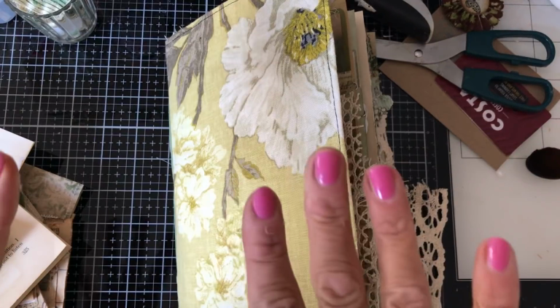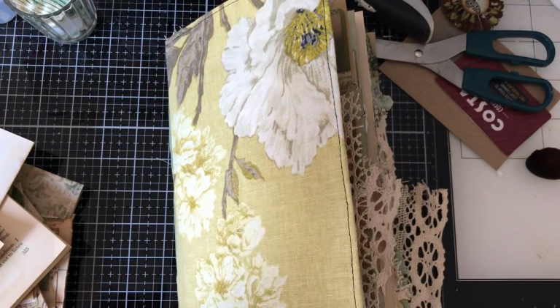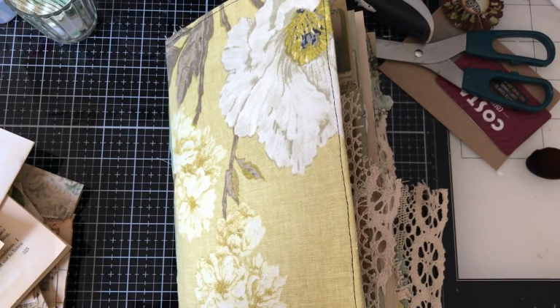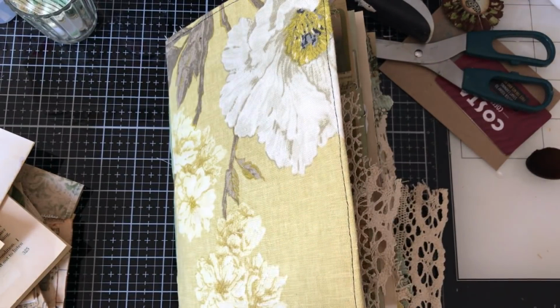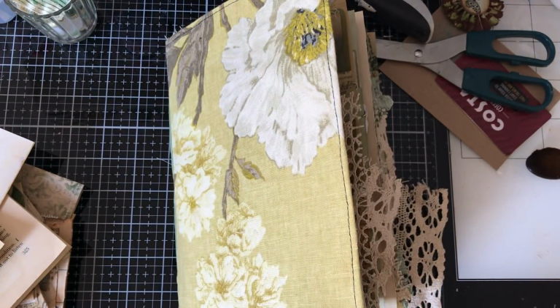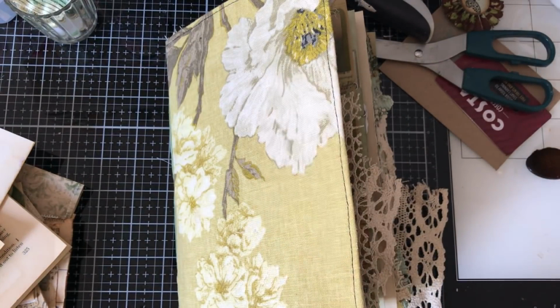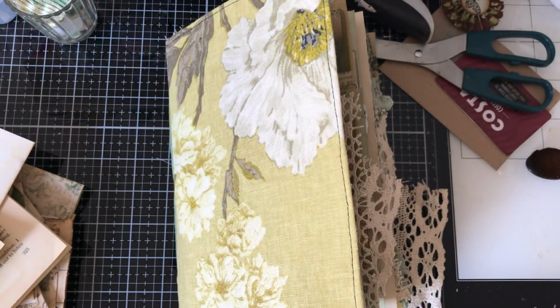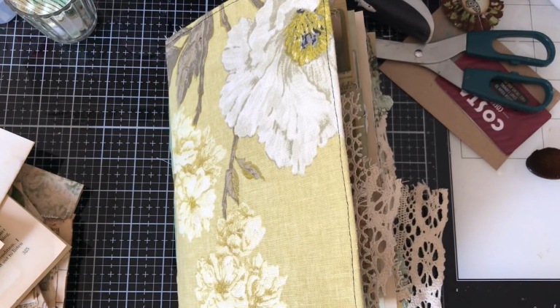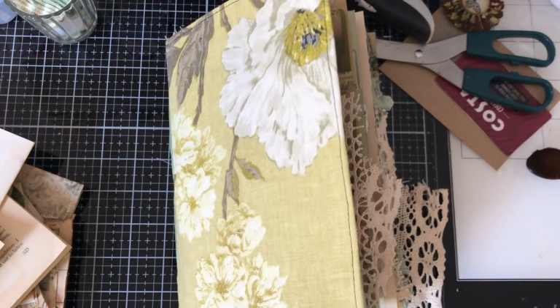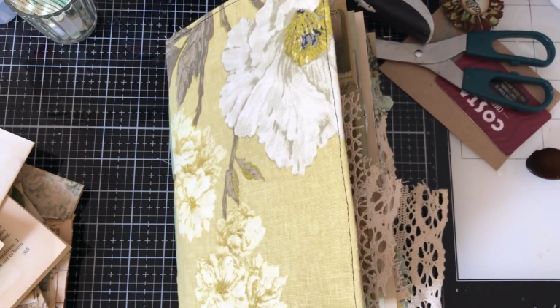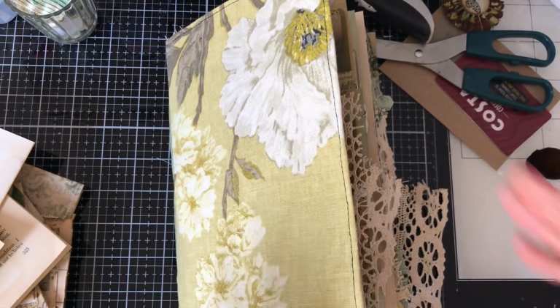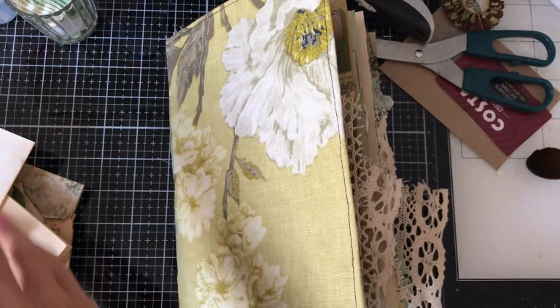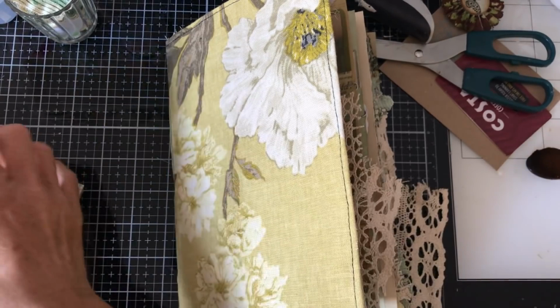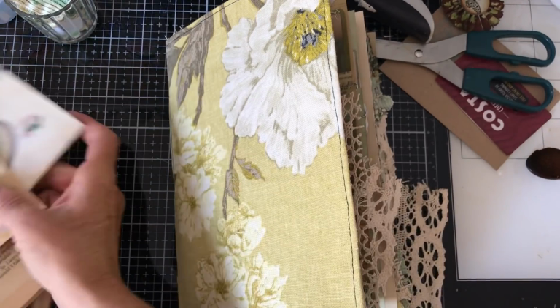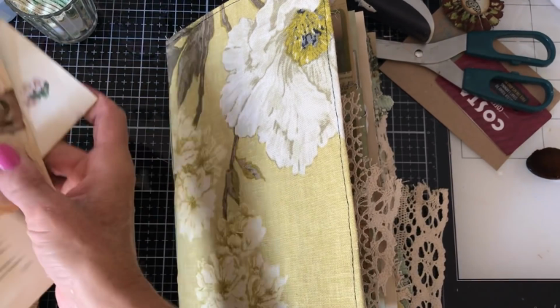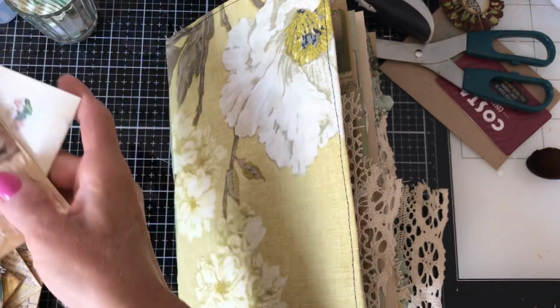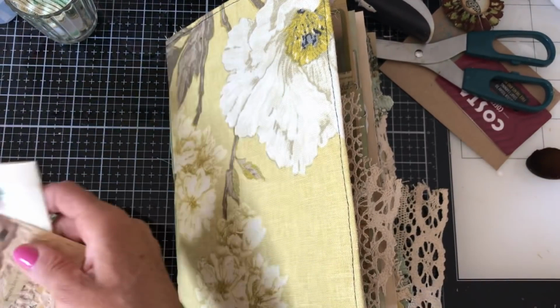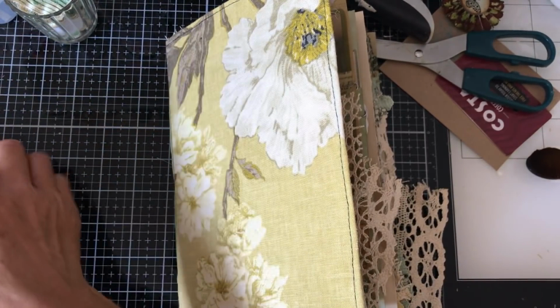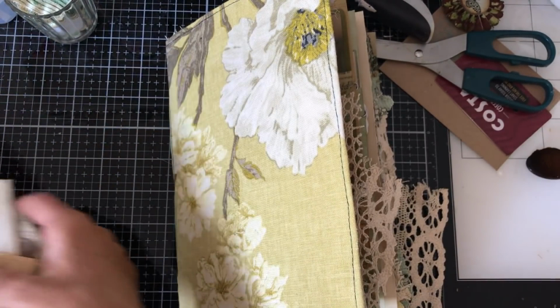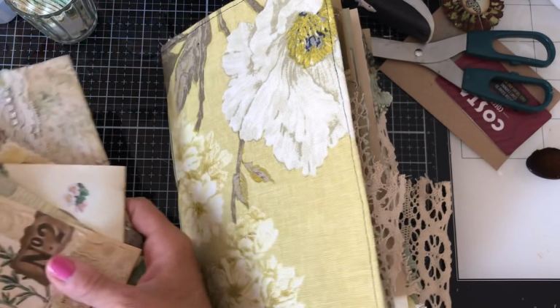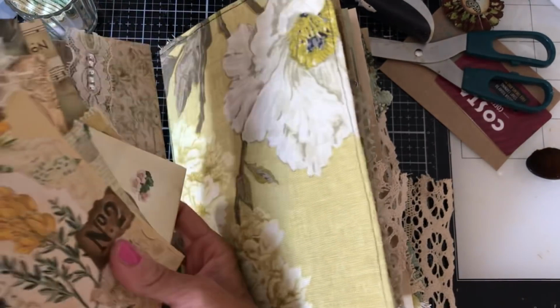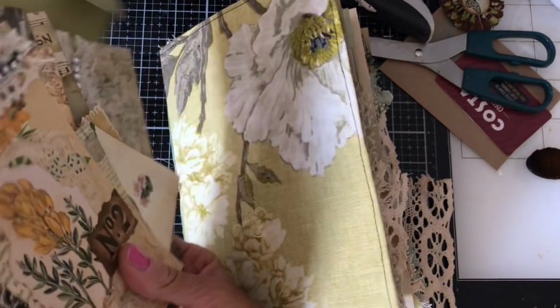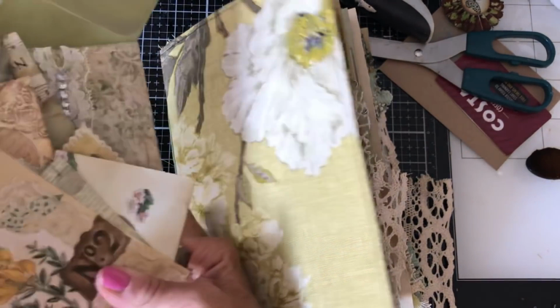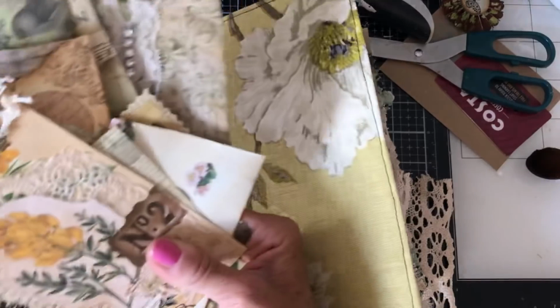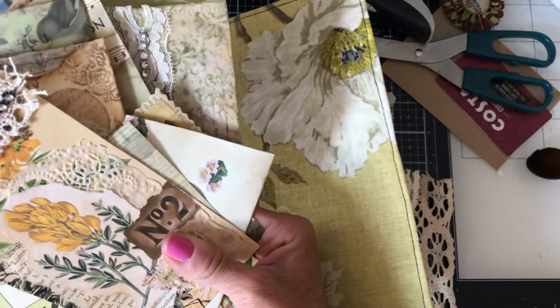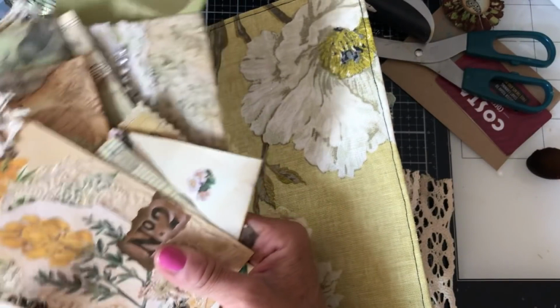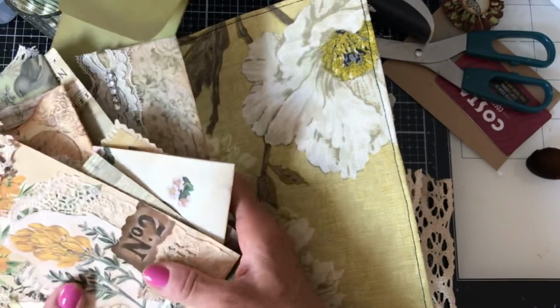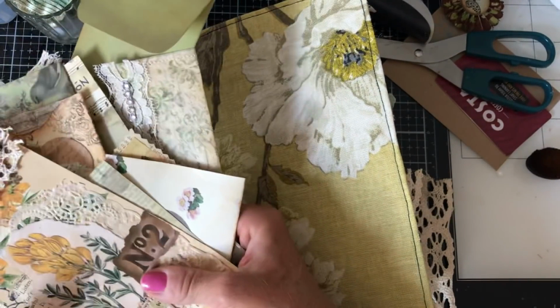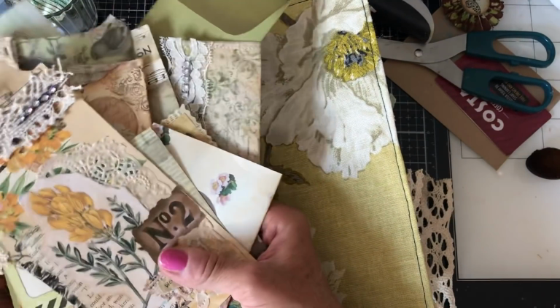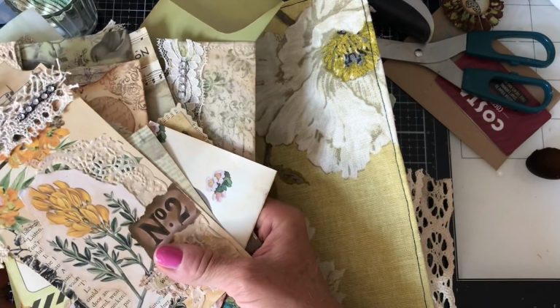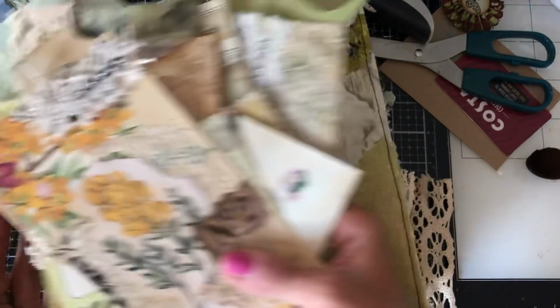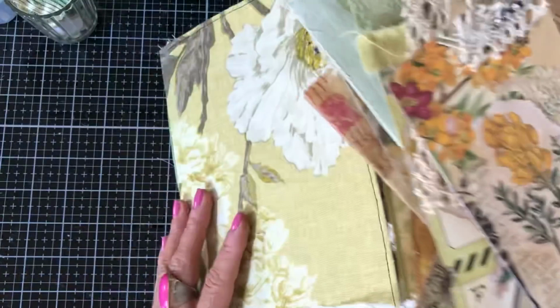Hi guys, this is Tina. Welcome back to my channel. So I'm here now to fill our journal. I've been busy making all sorts of bits of ephemera and I'm just going to kind of work my way through the journal filling little bits and pieces.